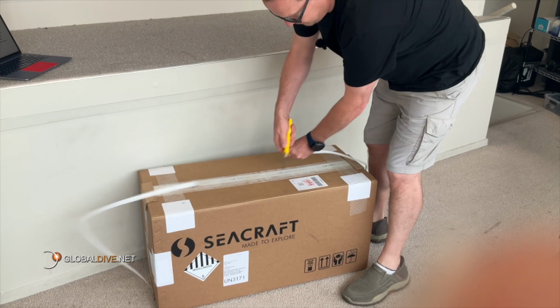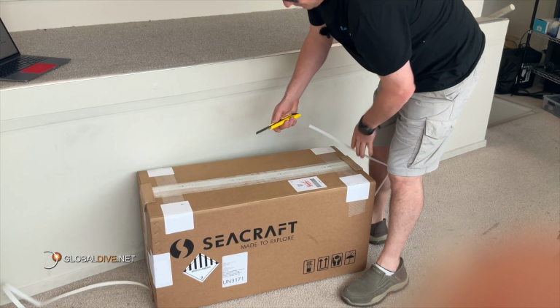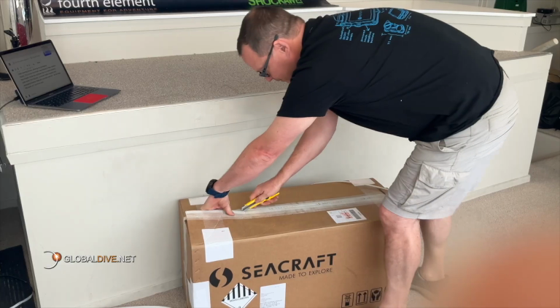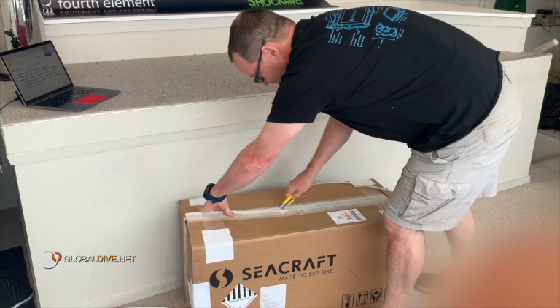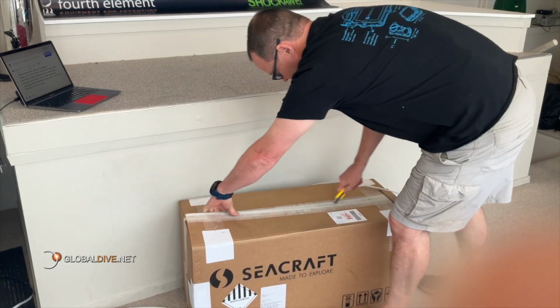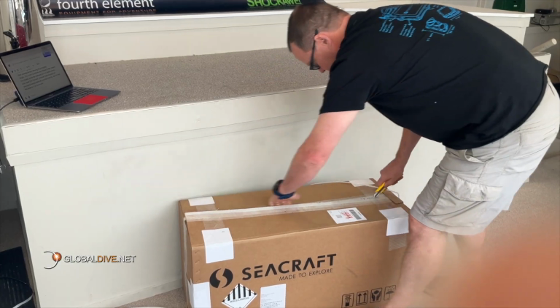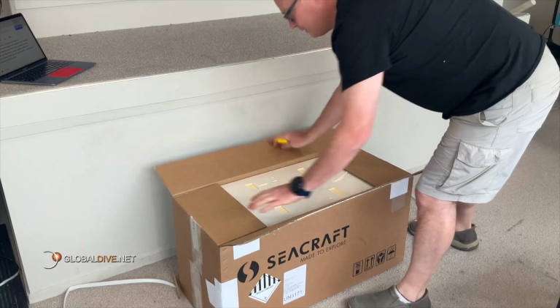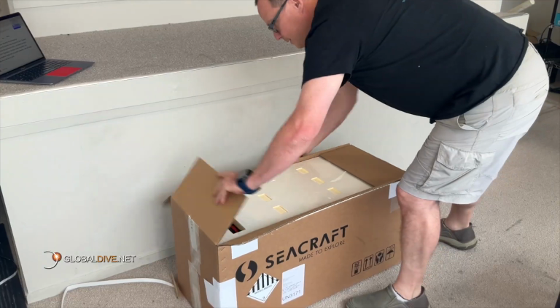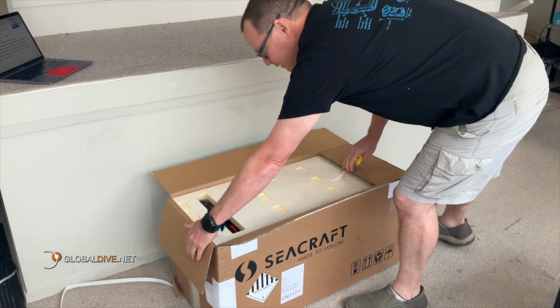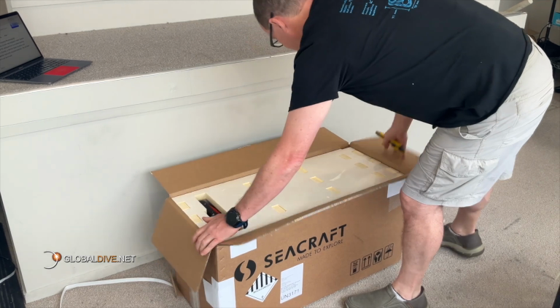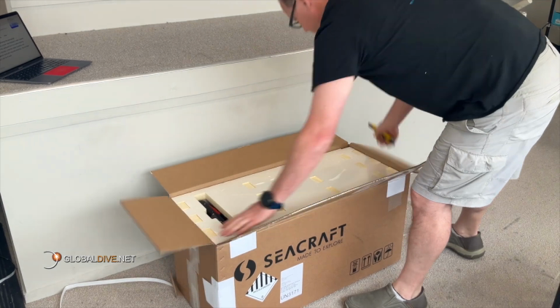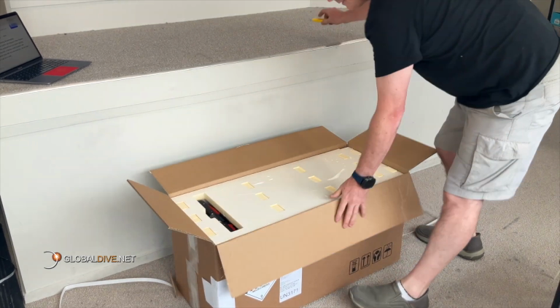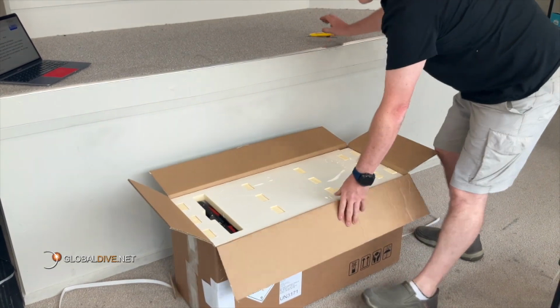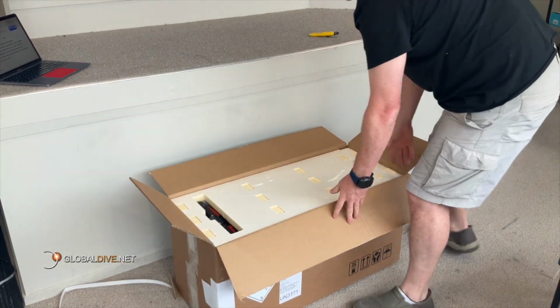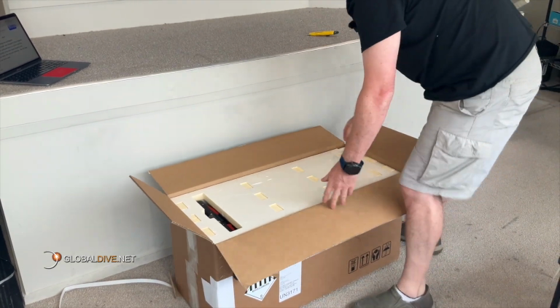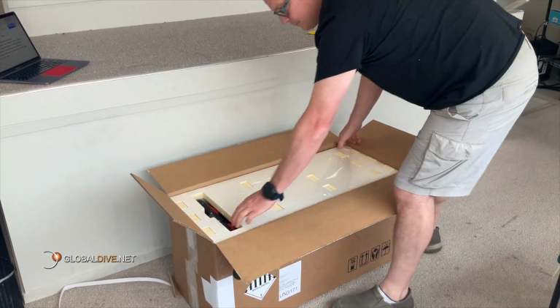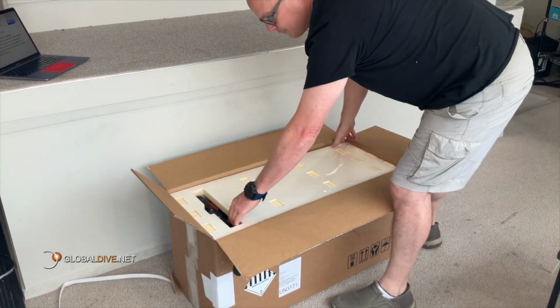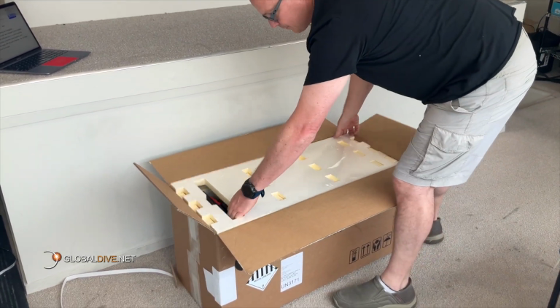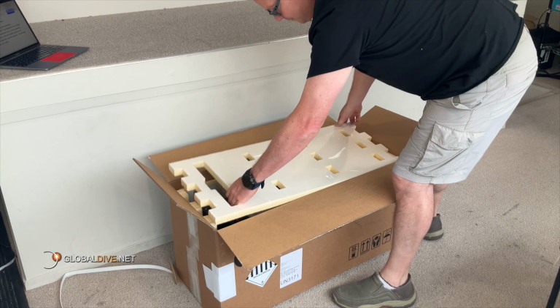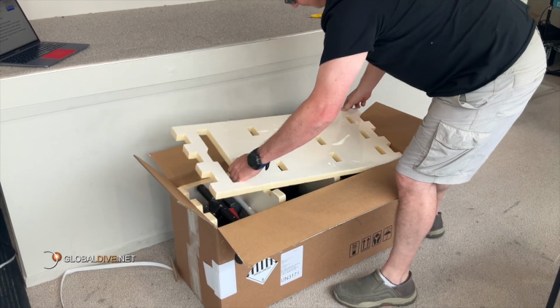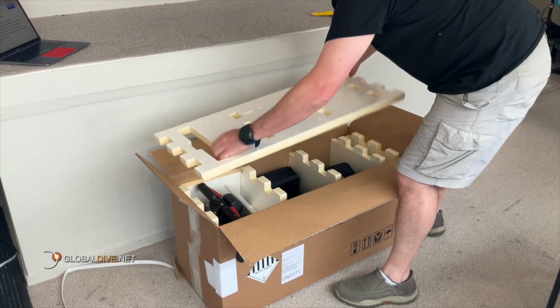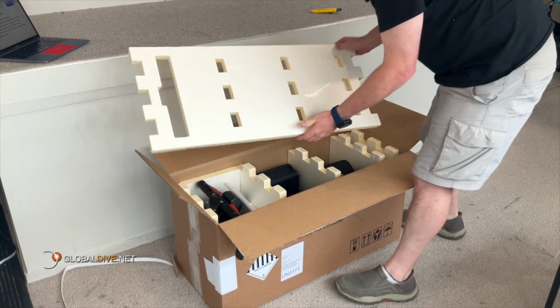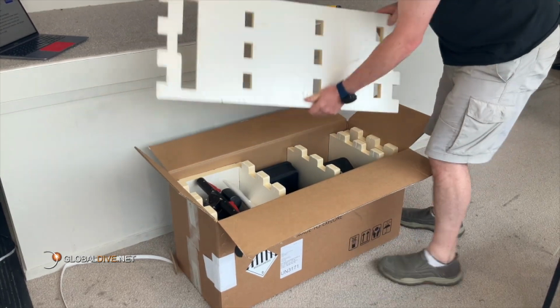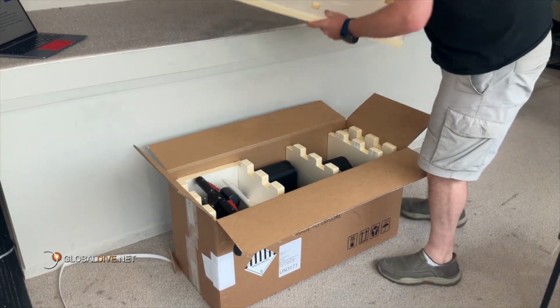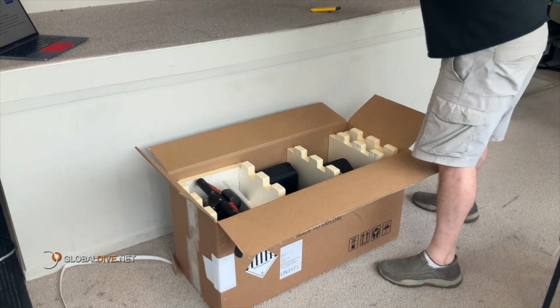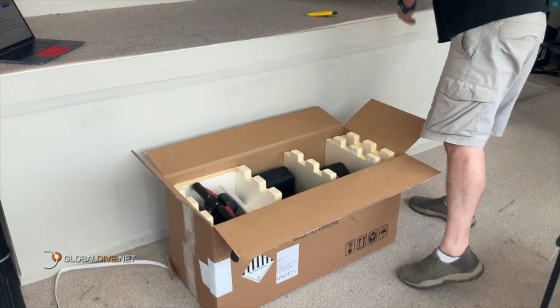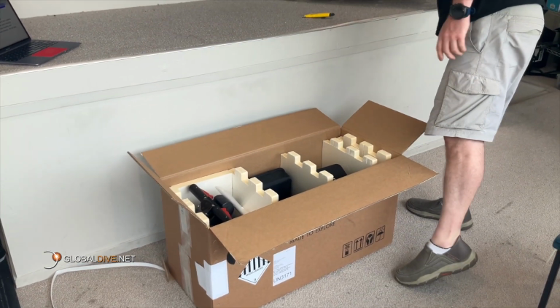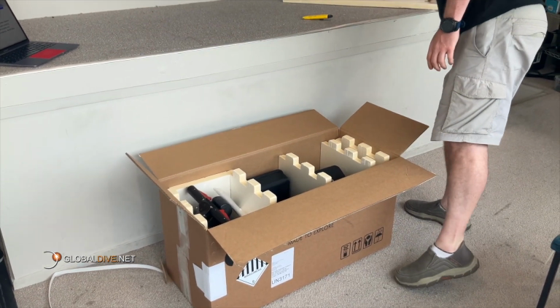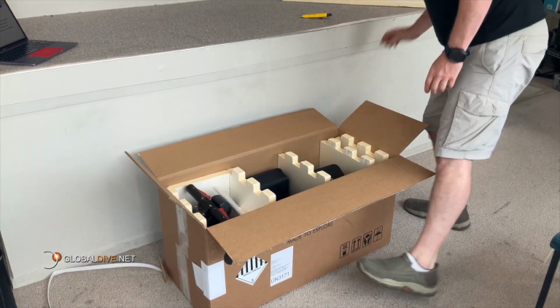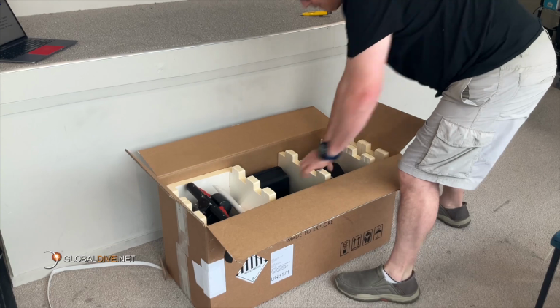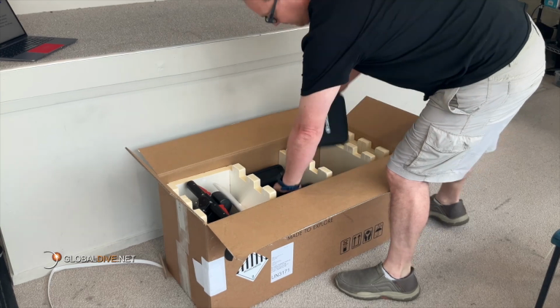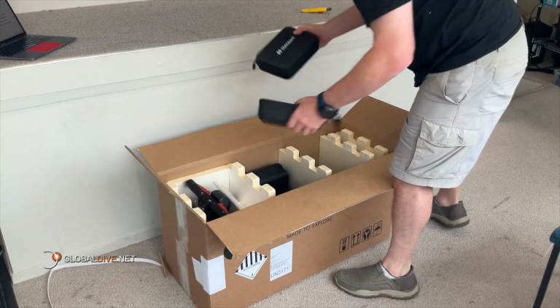All right, this is how the scooter was shipped to New Zealand from Poland. Inside the cardboard box is a custom packing crate made from Styrodor, a German-made insulation and packaging material made with recycled materials. We'll keep this aside as it can be reused.